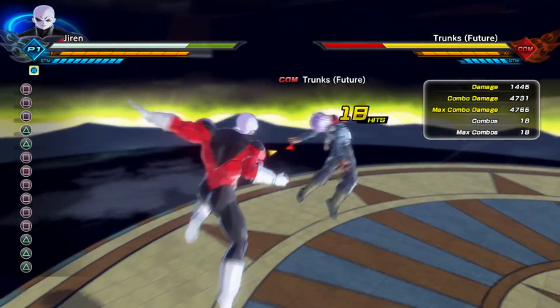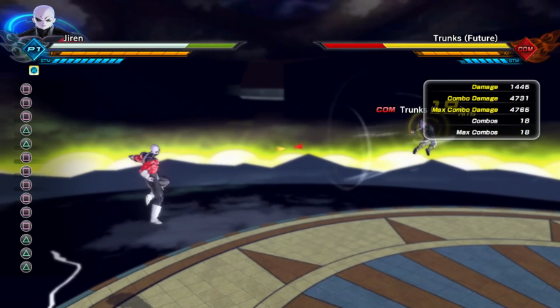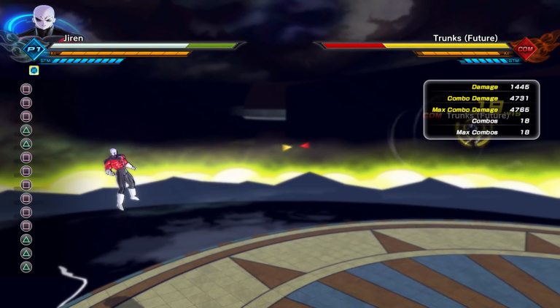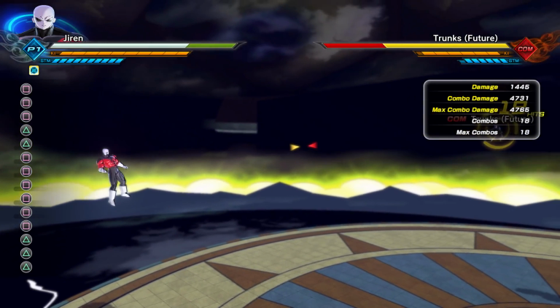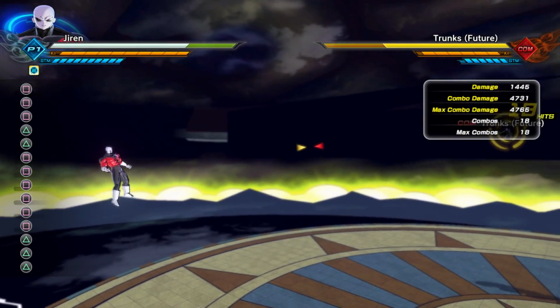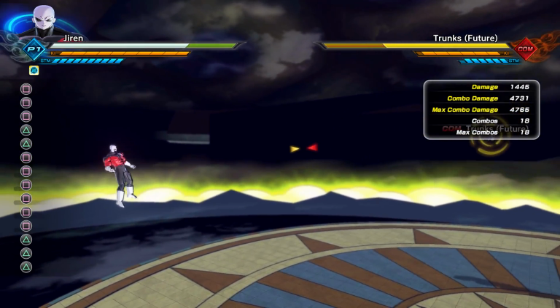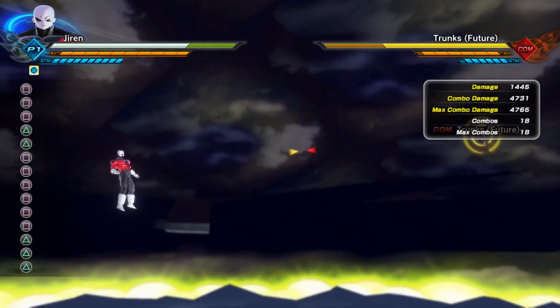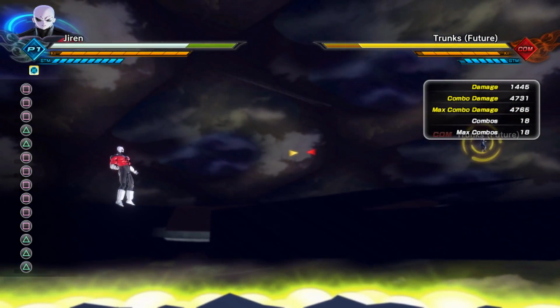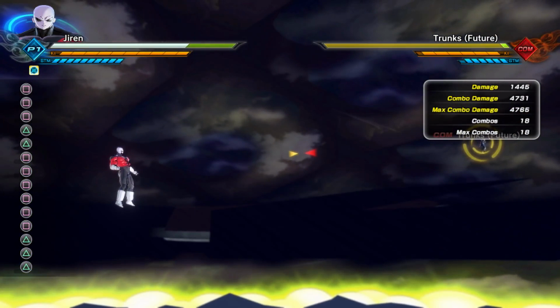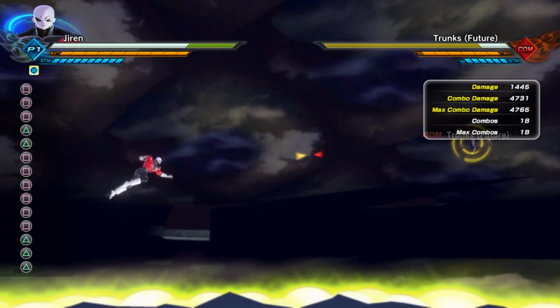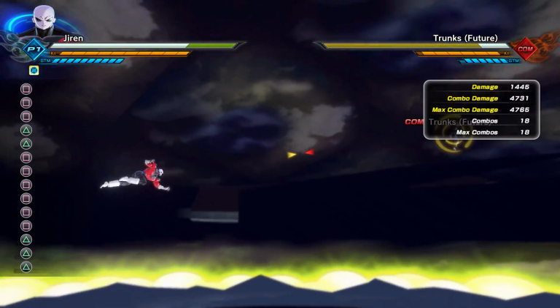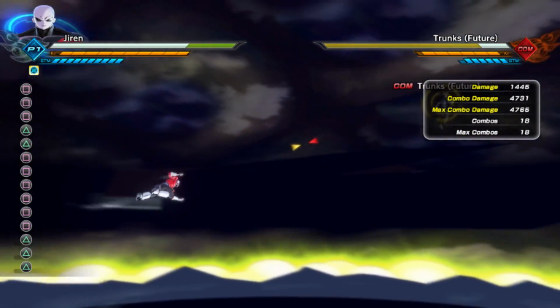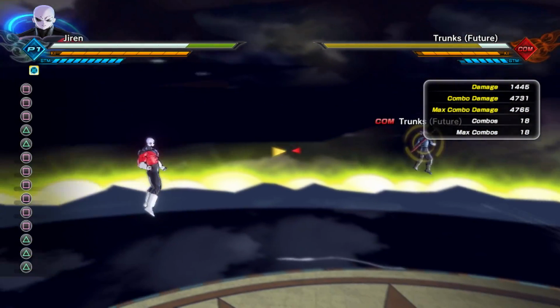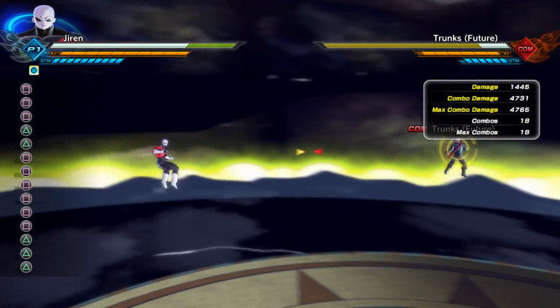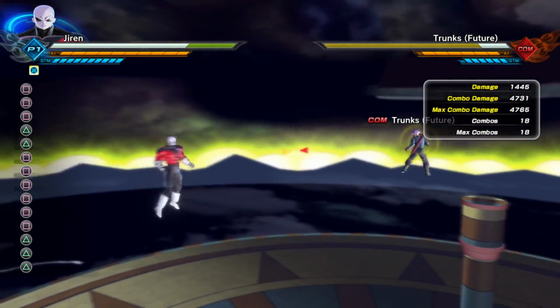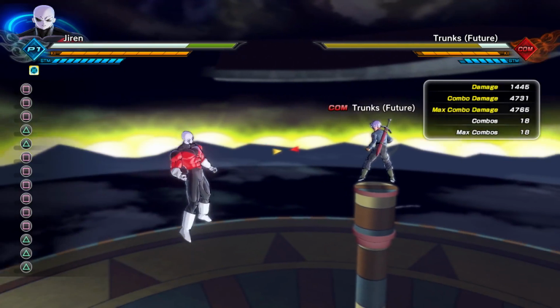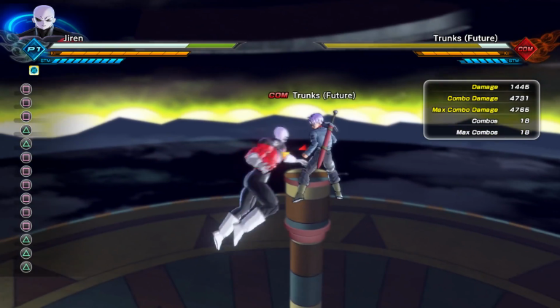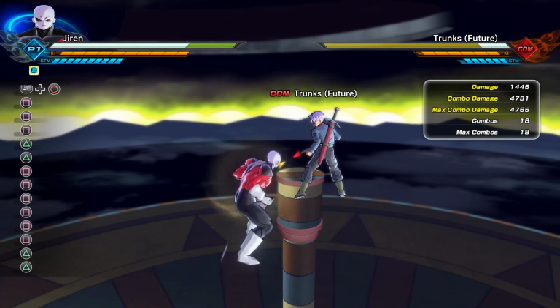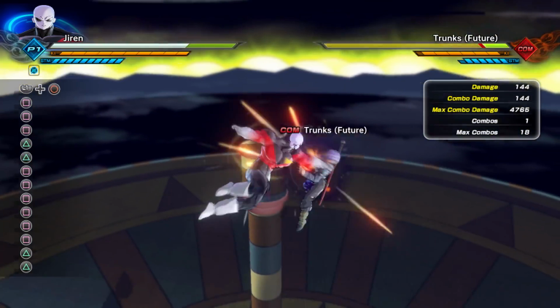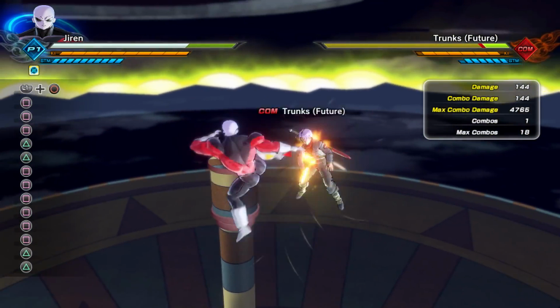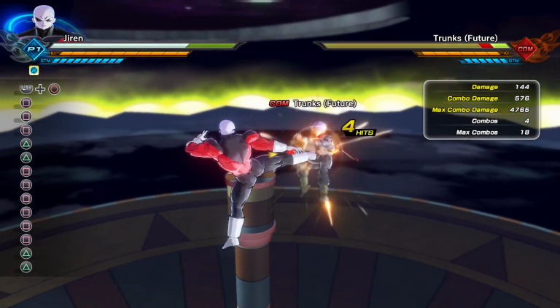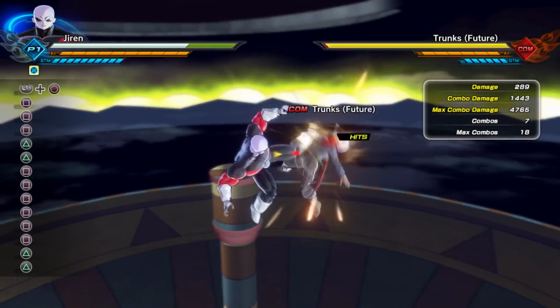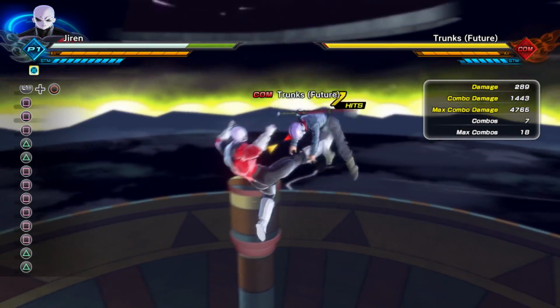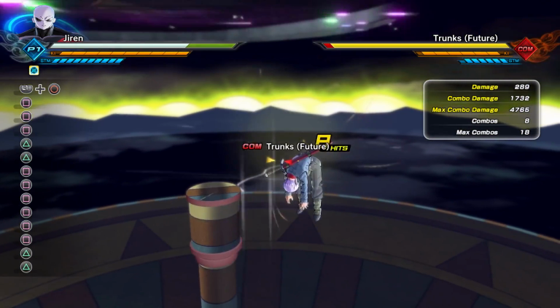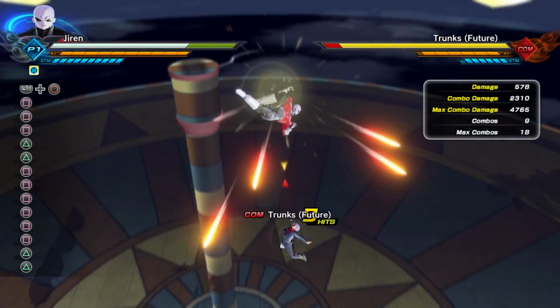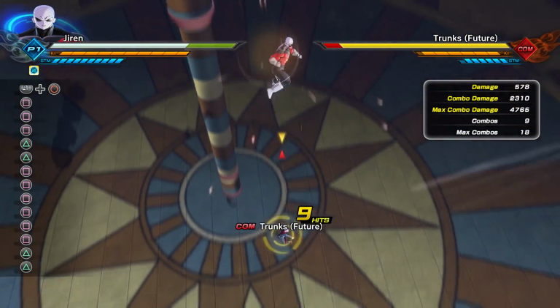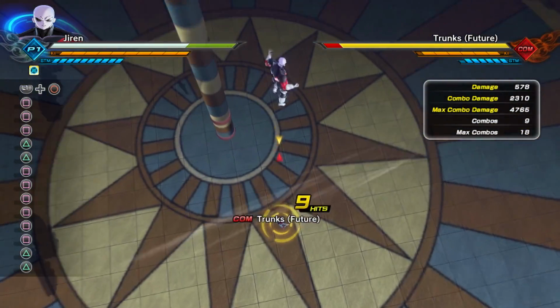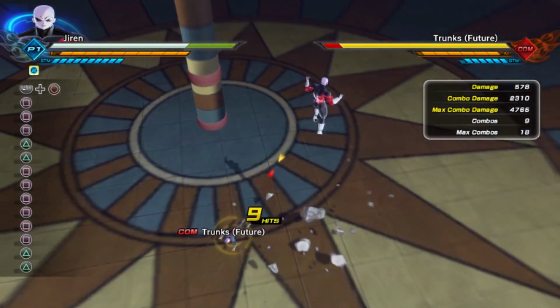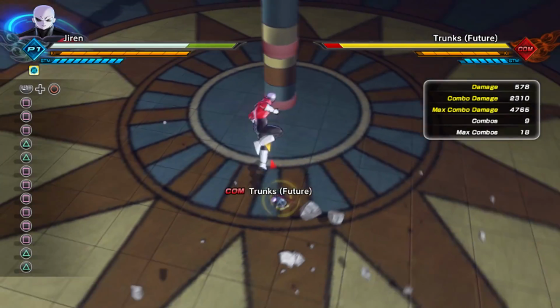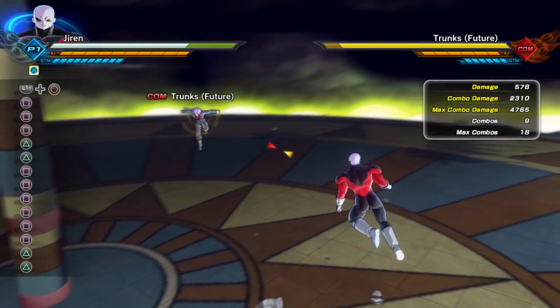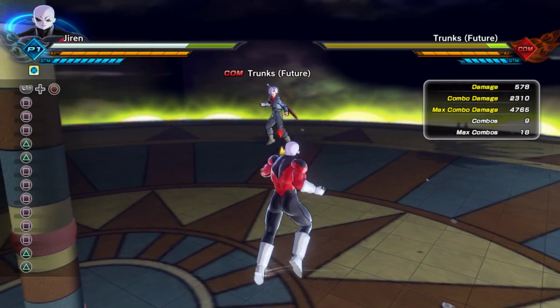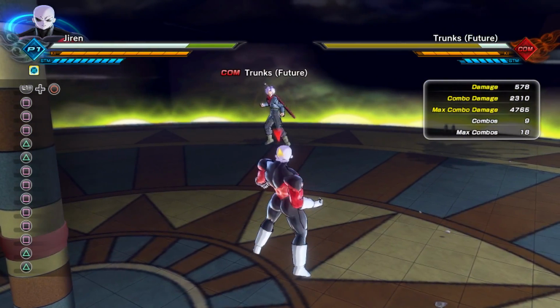The last combo I'm going to show you for Jiren is a six light, two heavy, three light doing a total of 4,731 damage. Now we're going to showcase his grab — Jiren's grab is going to give you a total of 2,310 damage.